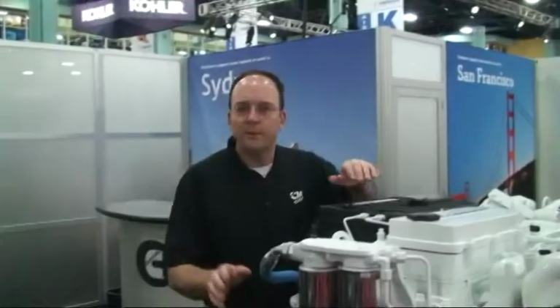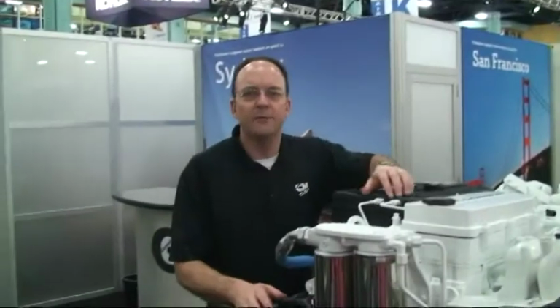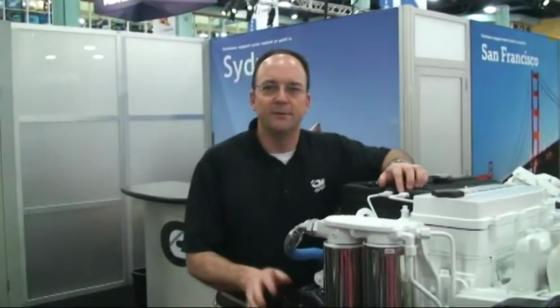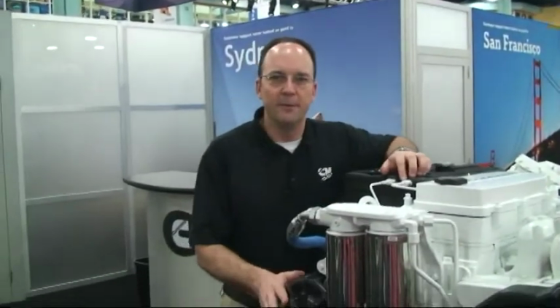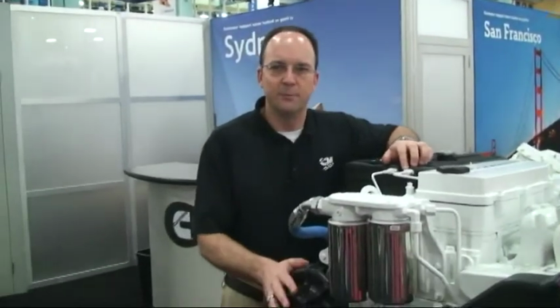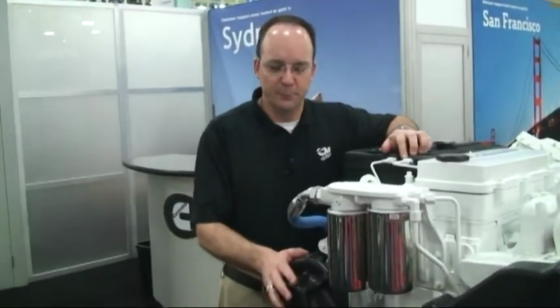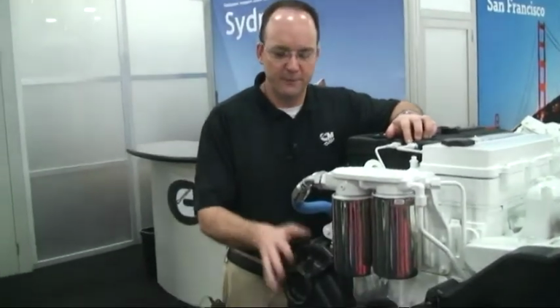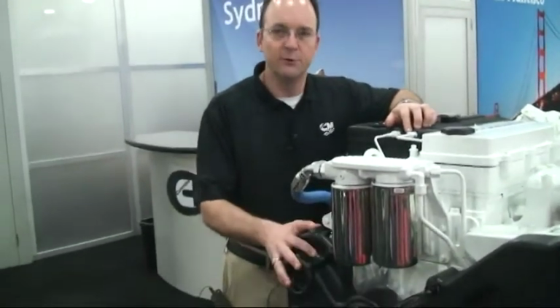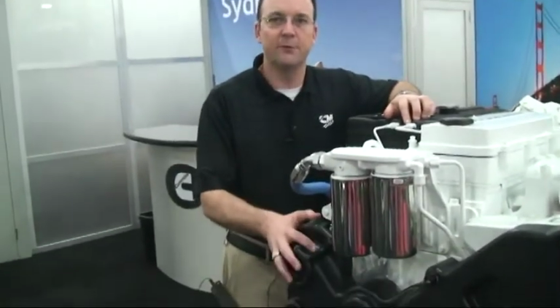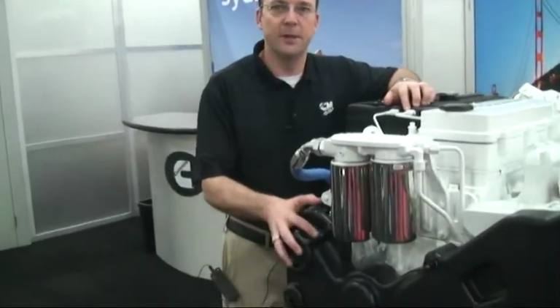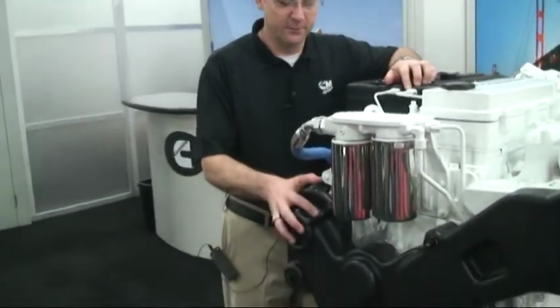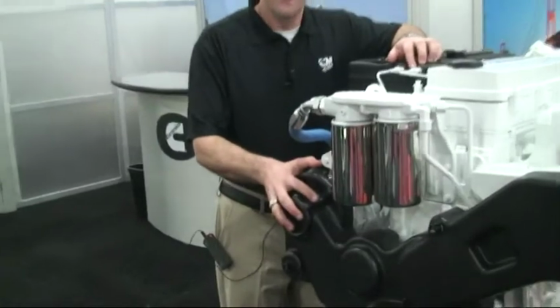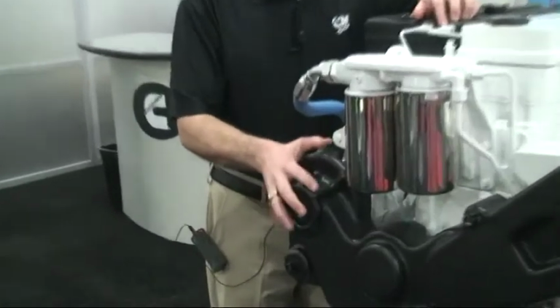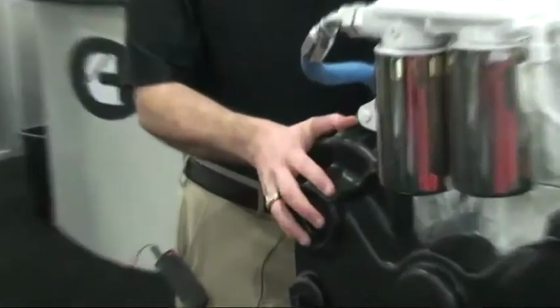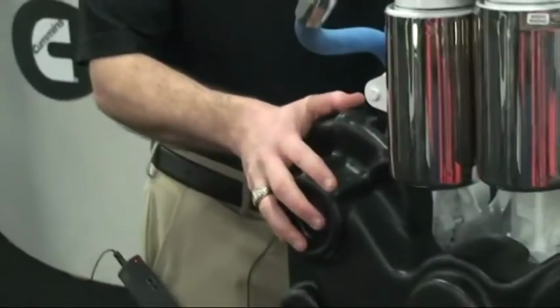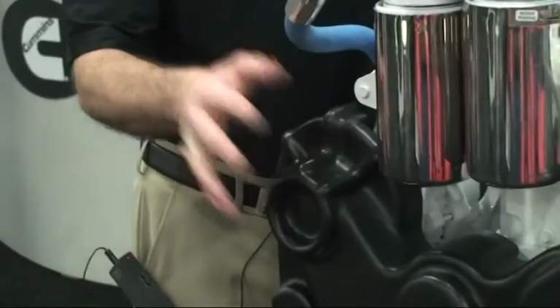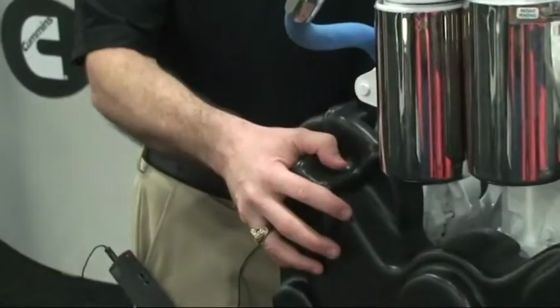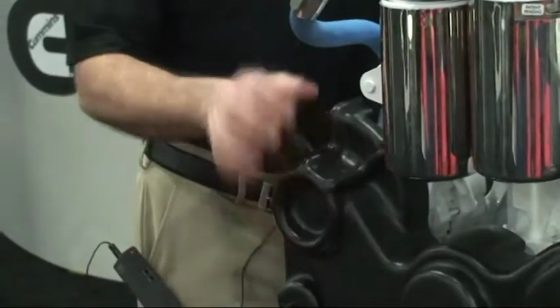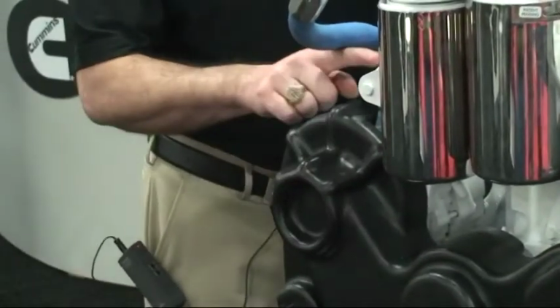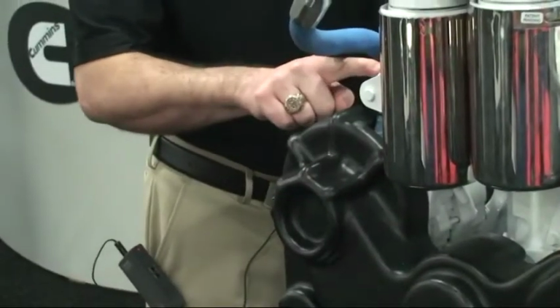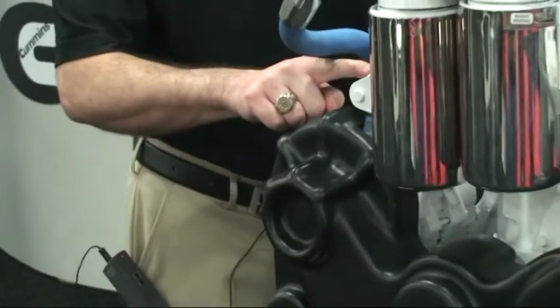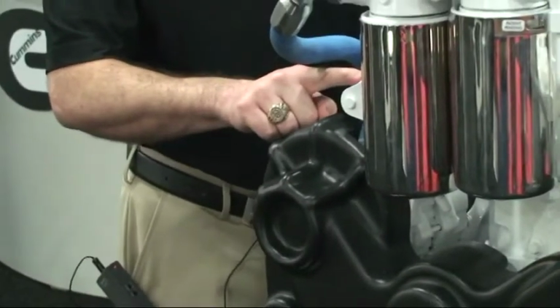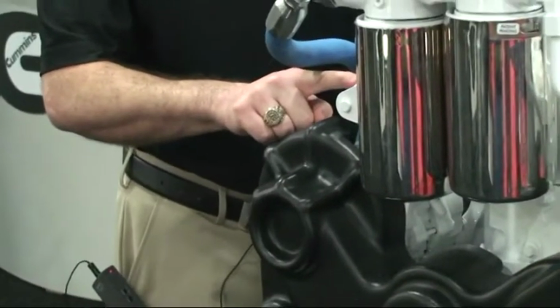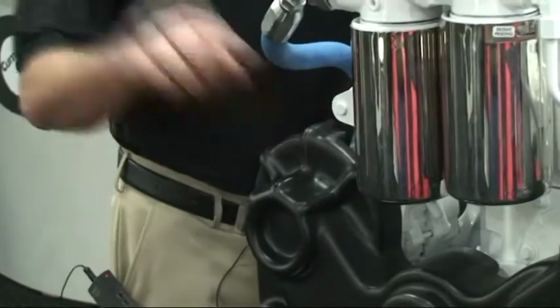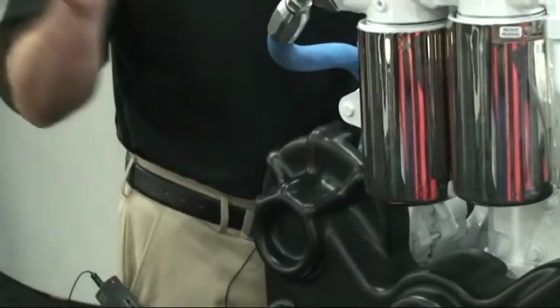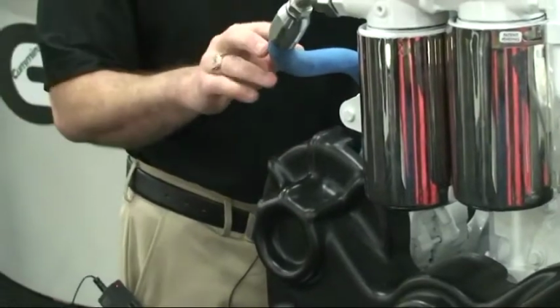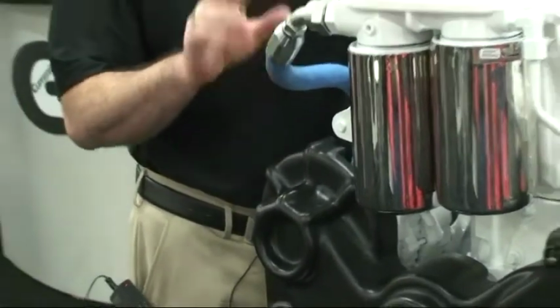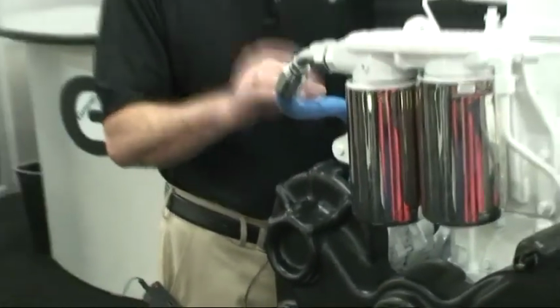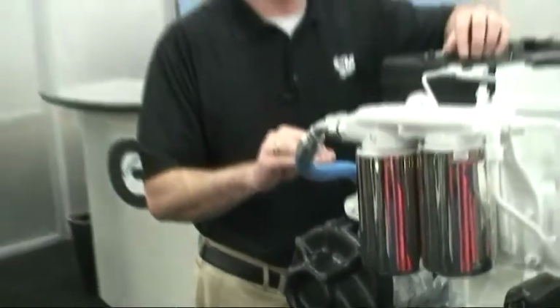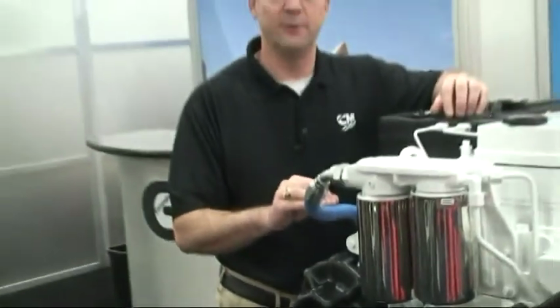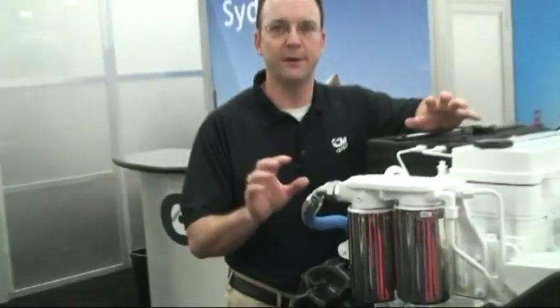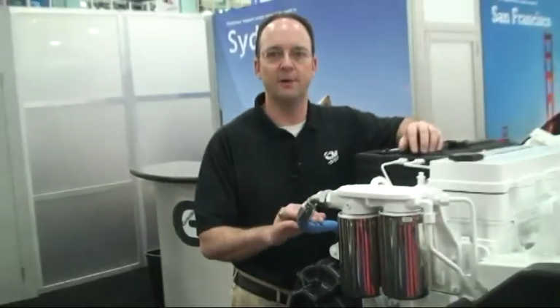Something else I'd like to tell you about the QSB 6.7 is this new Flextronic belt system. There's no tensioner involved. All you do is put the belt on, then tighten this bolt all the way up to the stop. It's automatically tensioned exactly where it needs to be — there's no guessing involved.